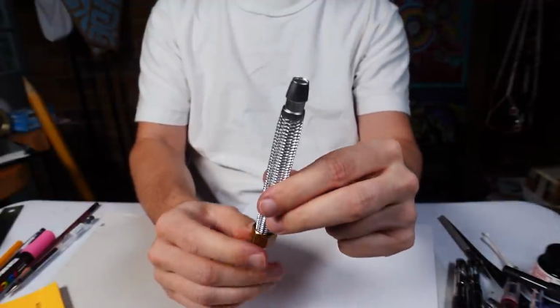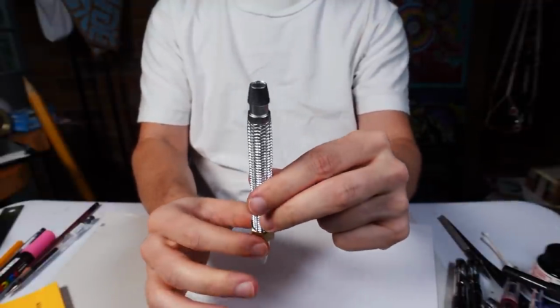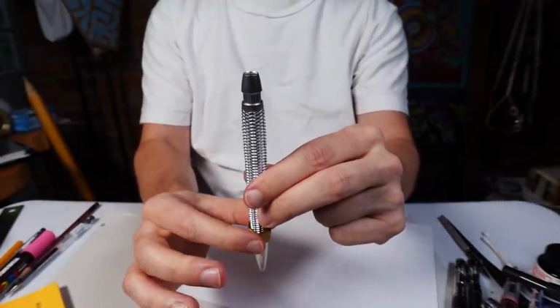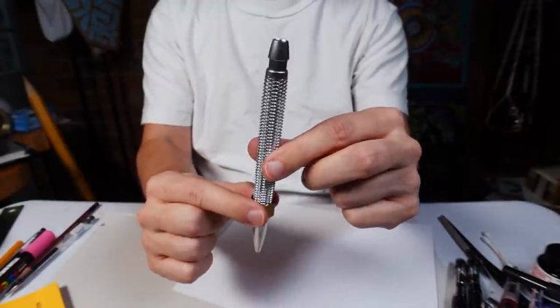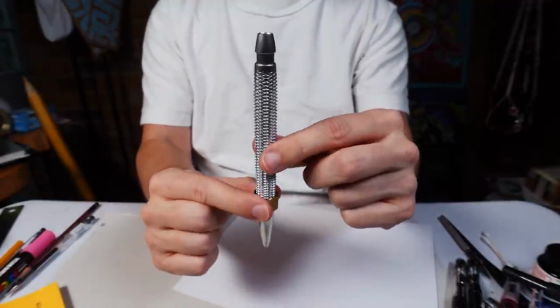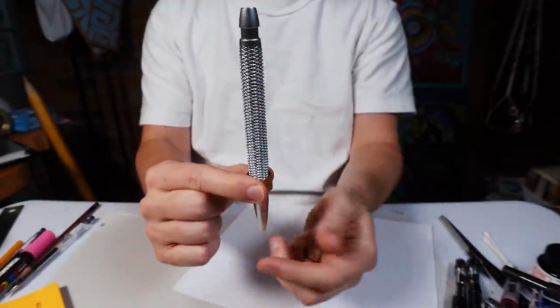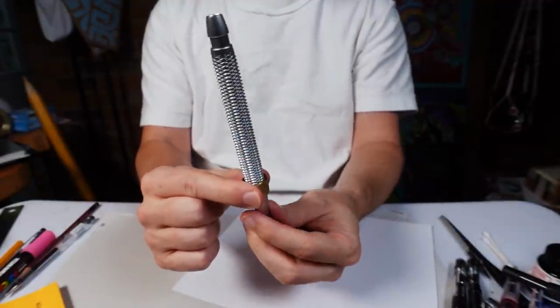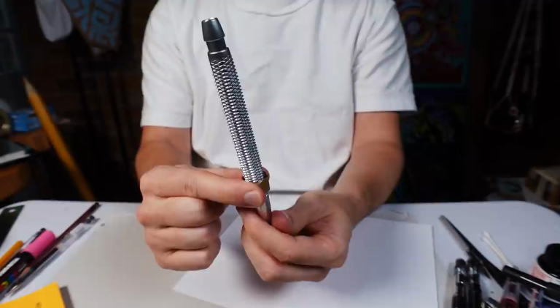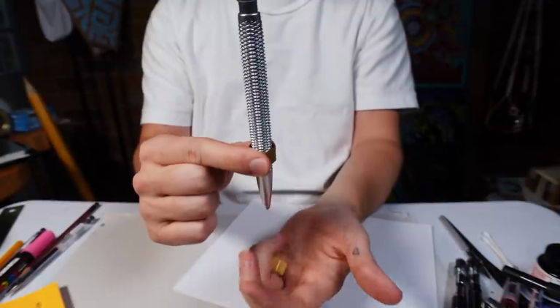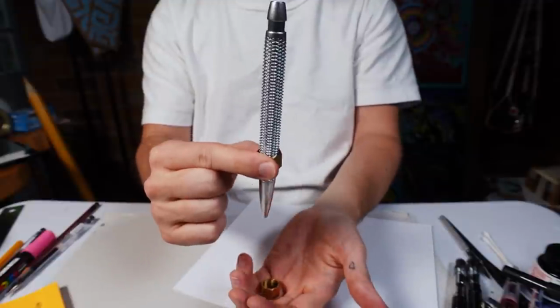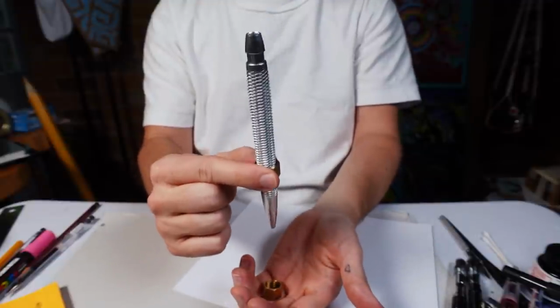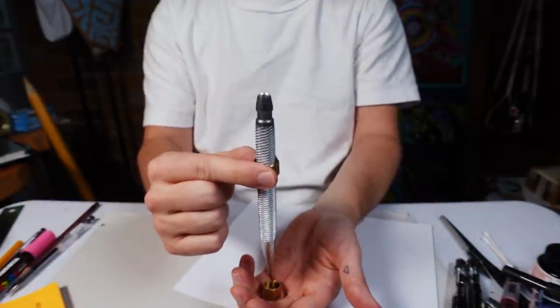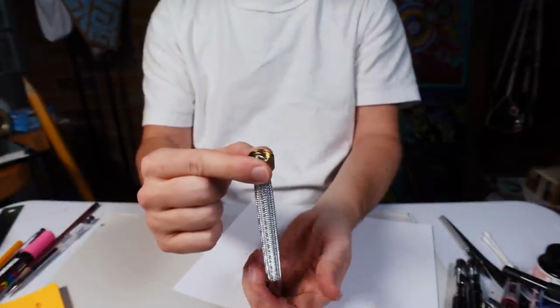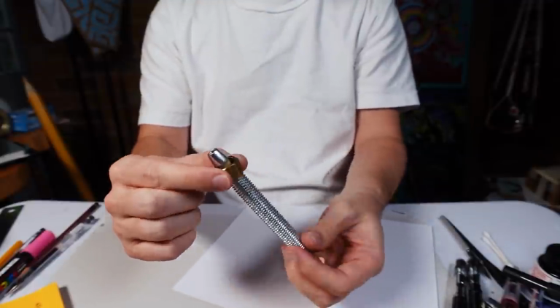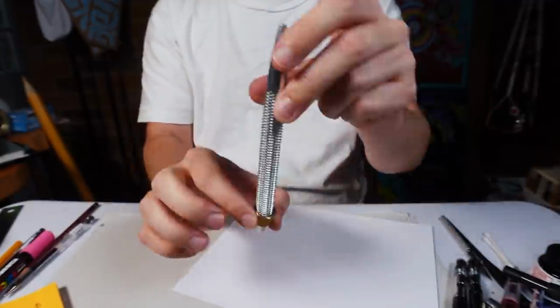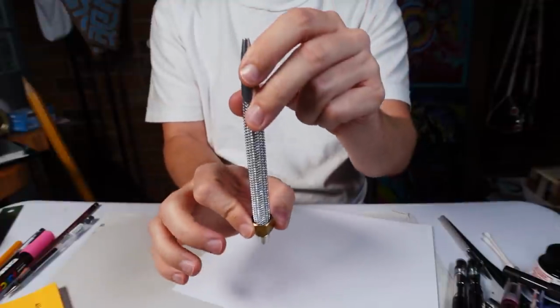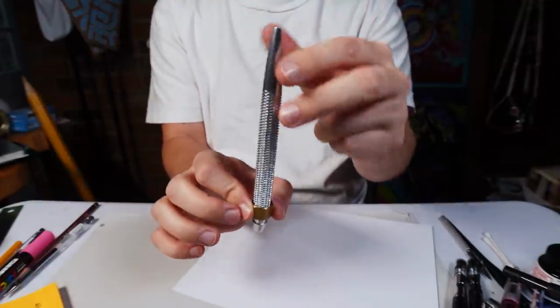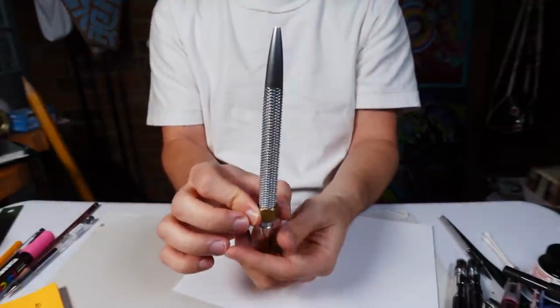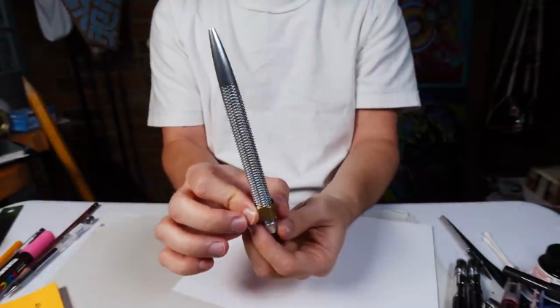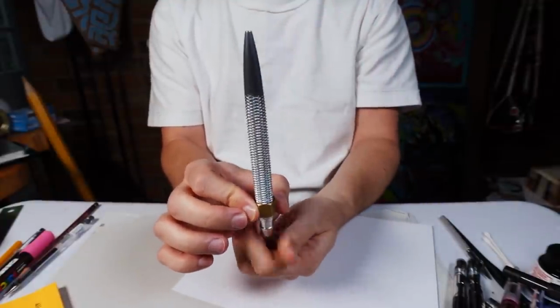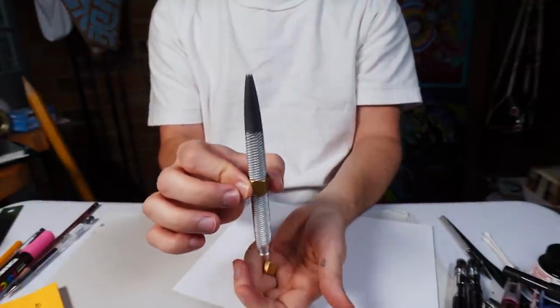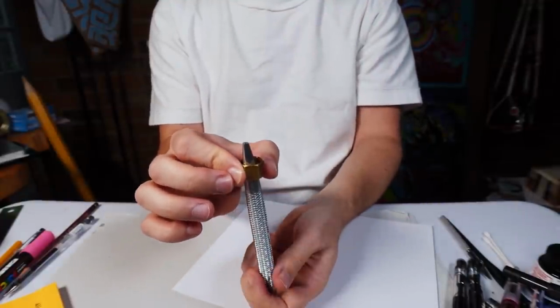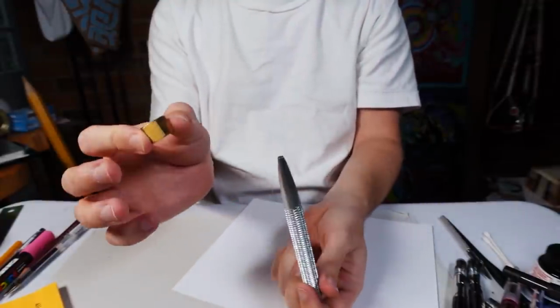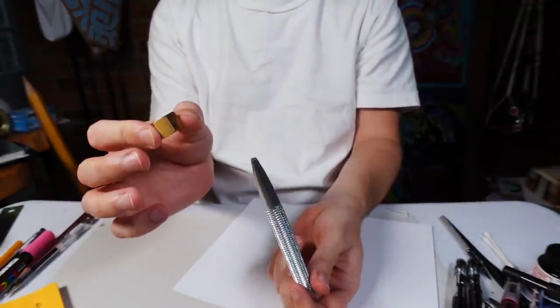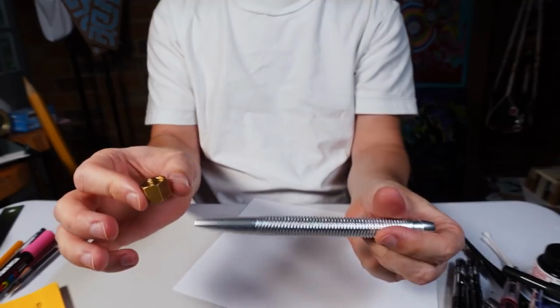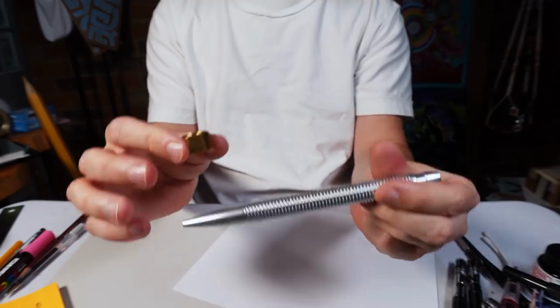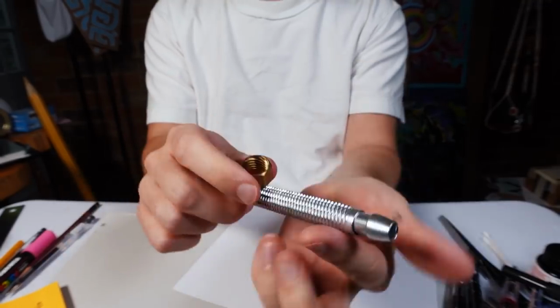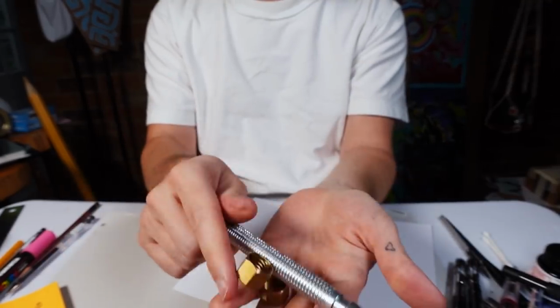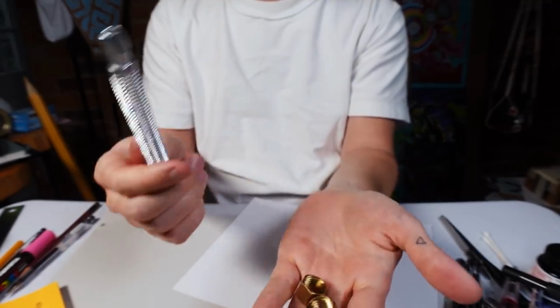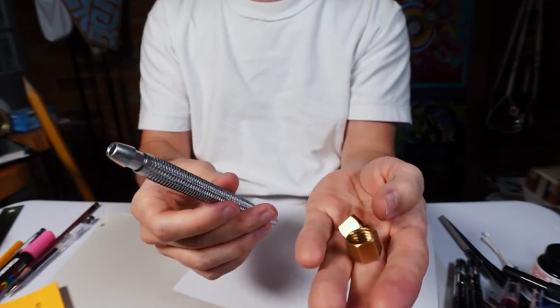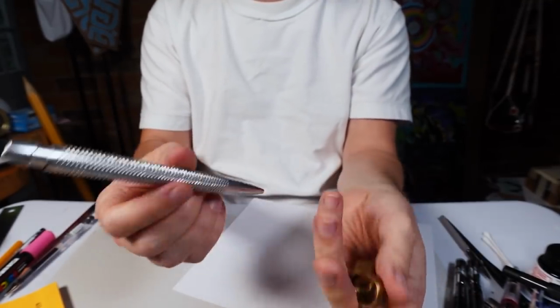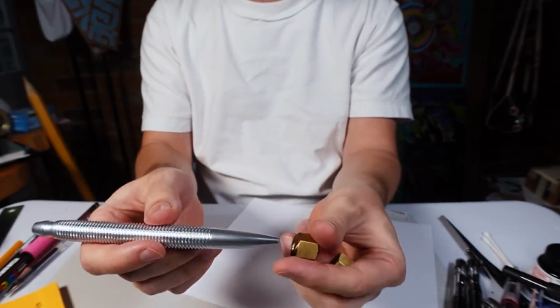Or you can hold on to the nut and let the pen go up and down. Endless fun. But there's two nuts, so how can we use both of these?